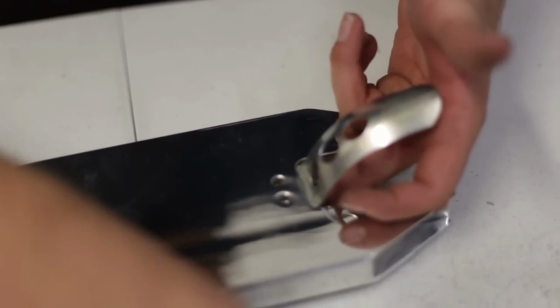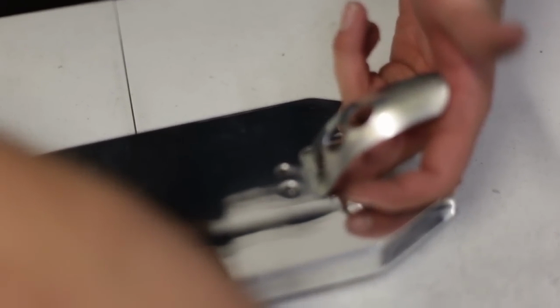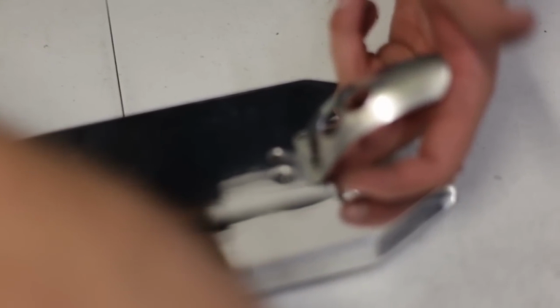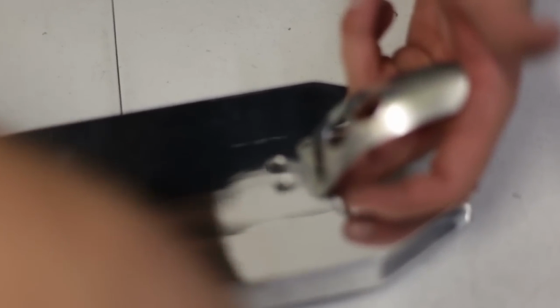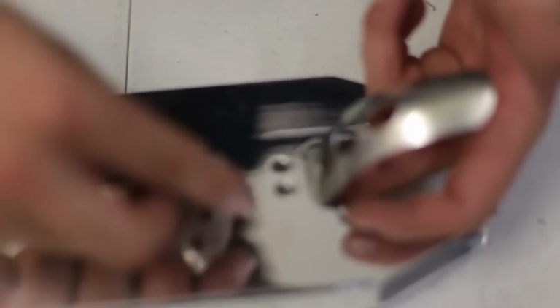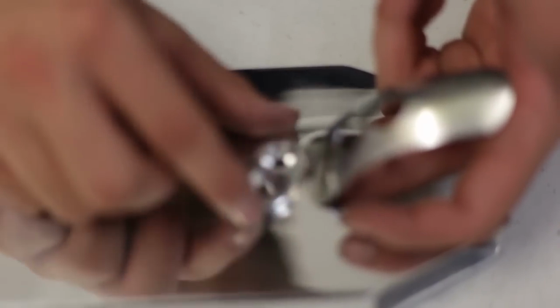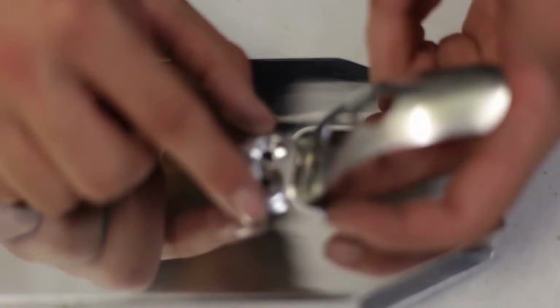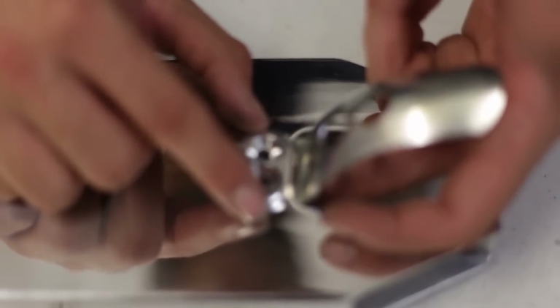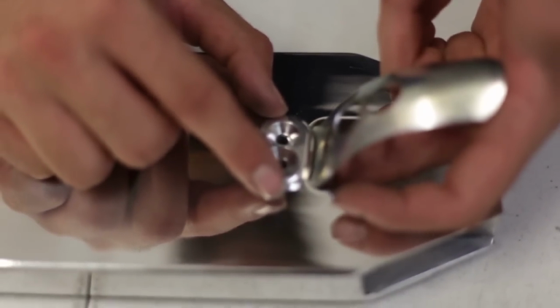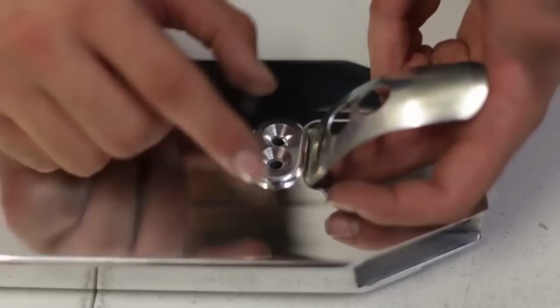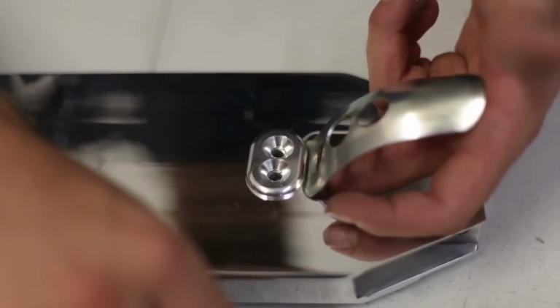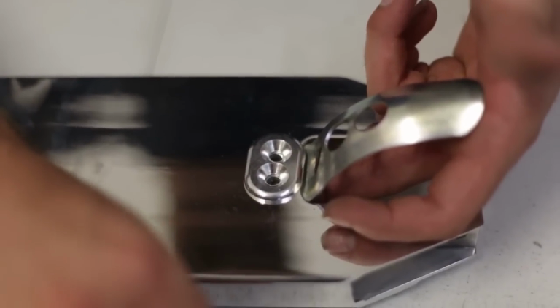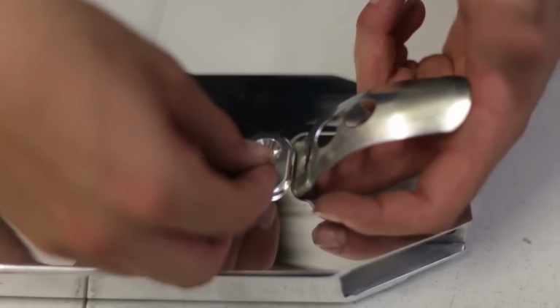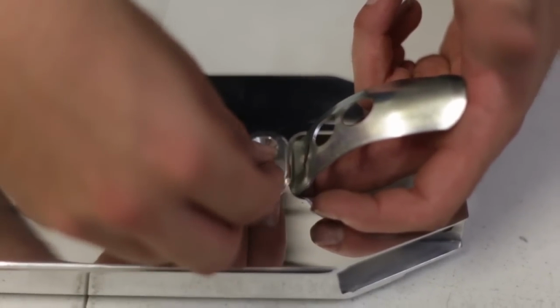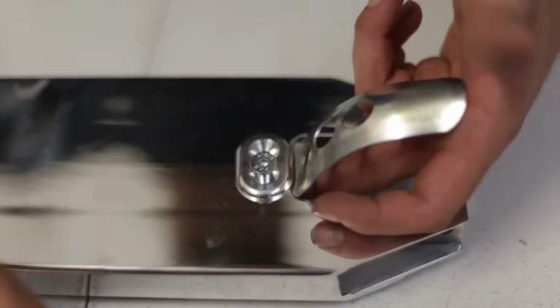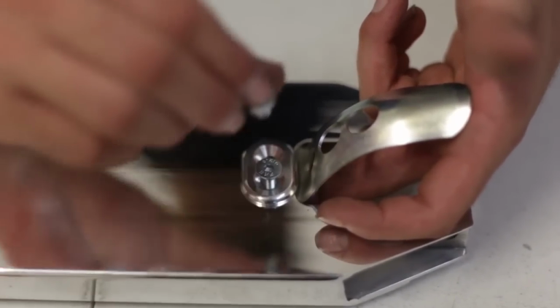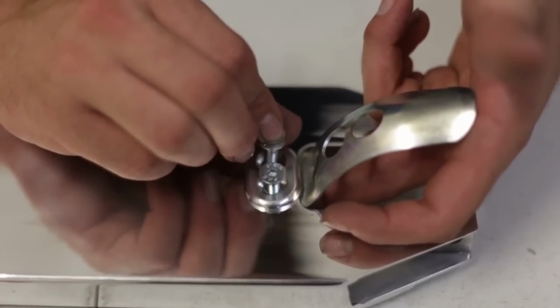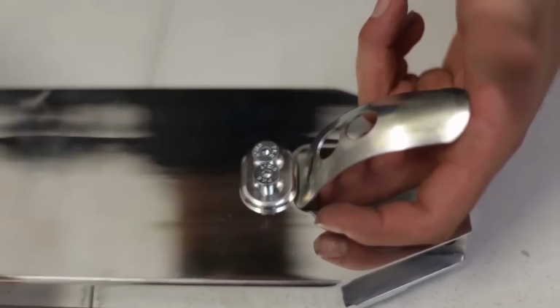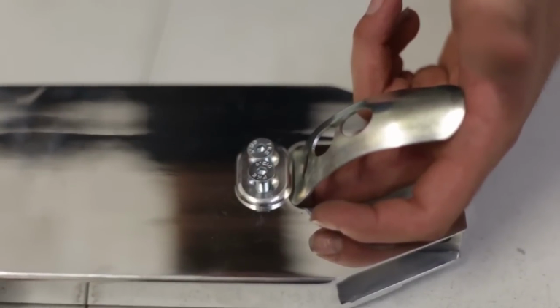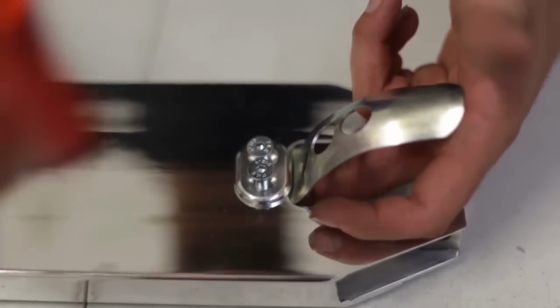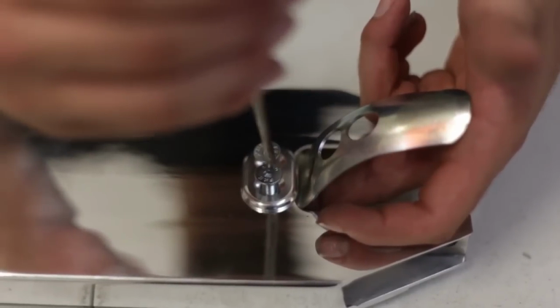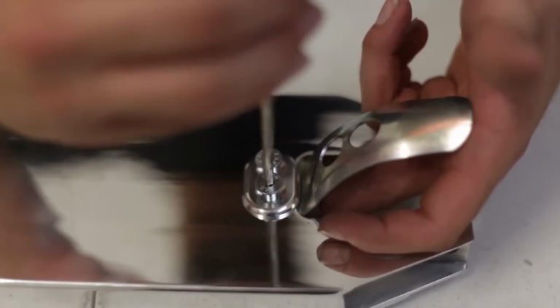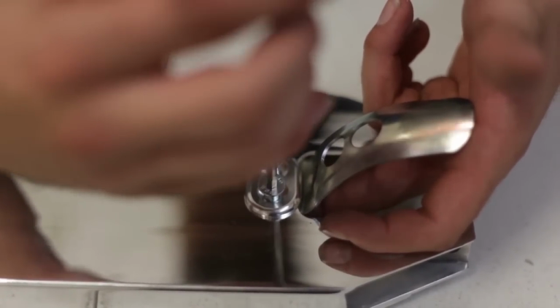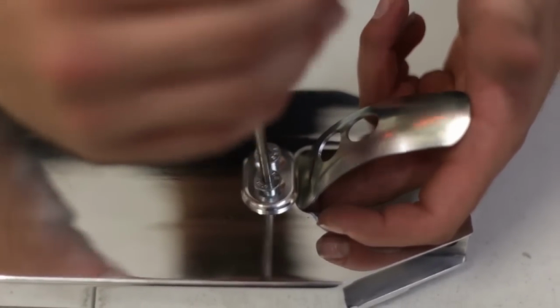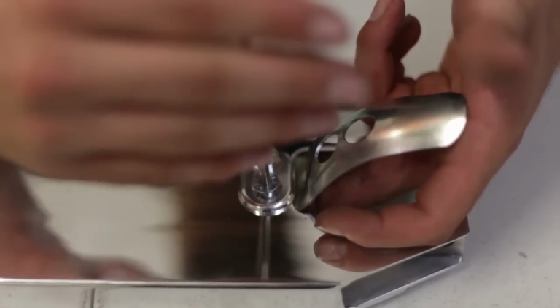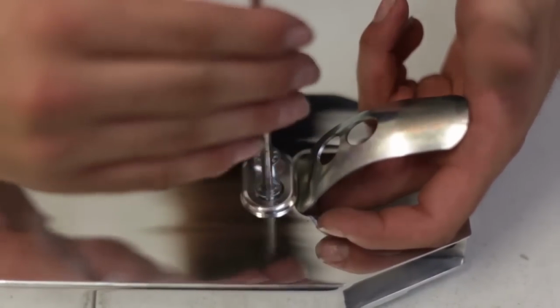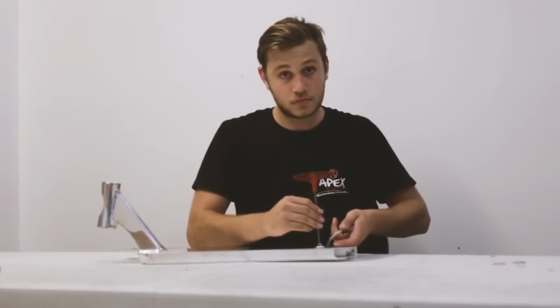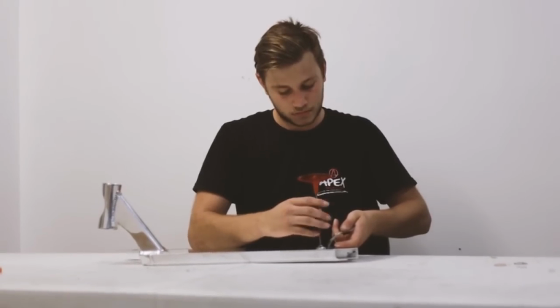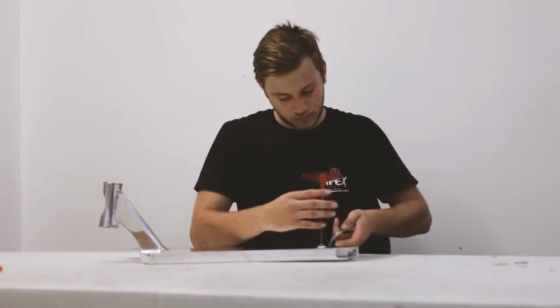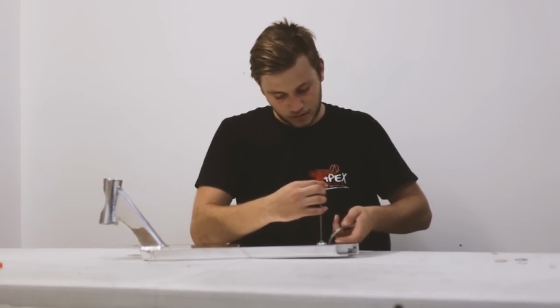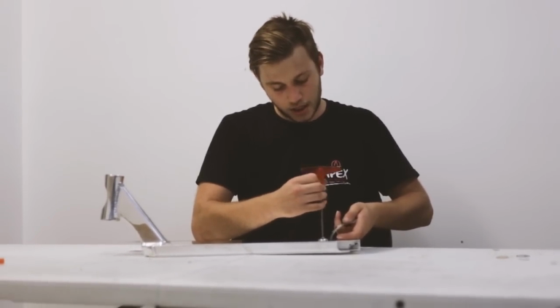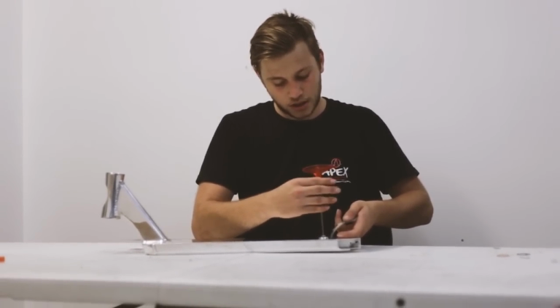Then I'll put the washer on top, put the two bolts in, and then tighten it up and you're good to go.